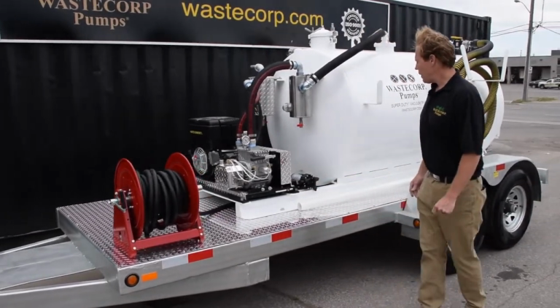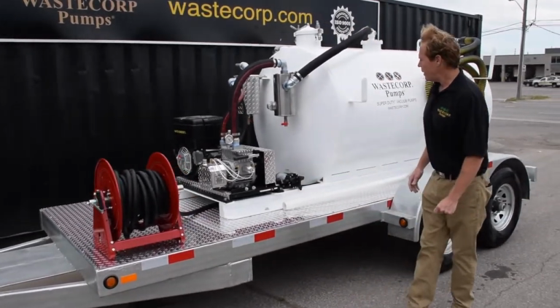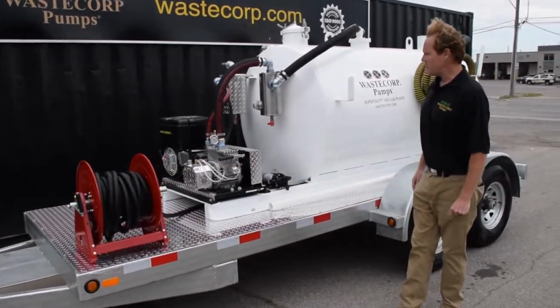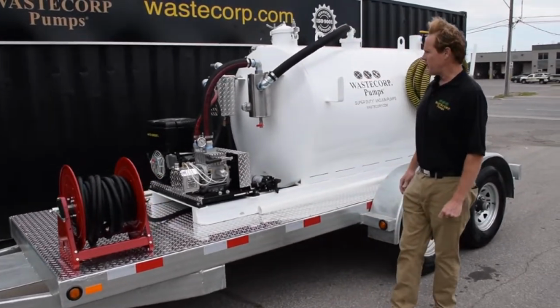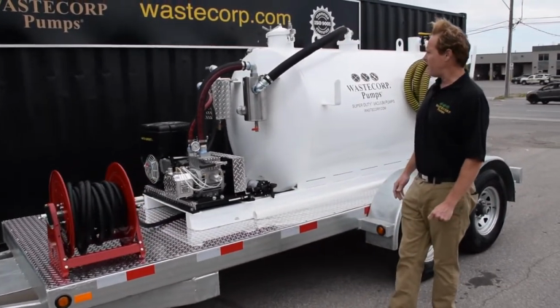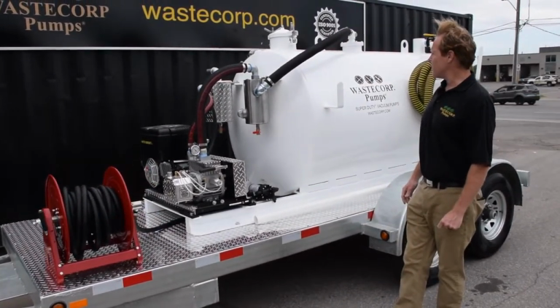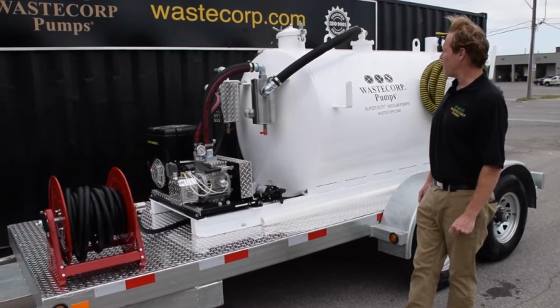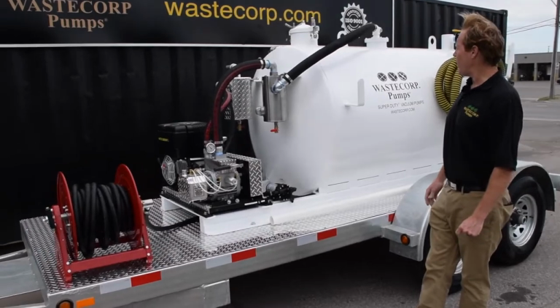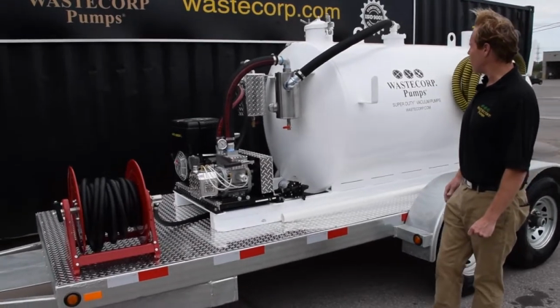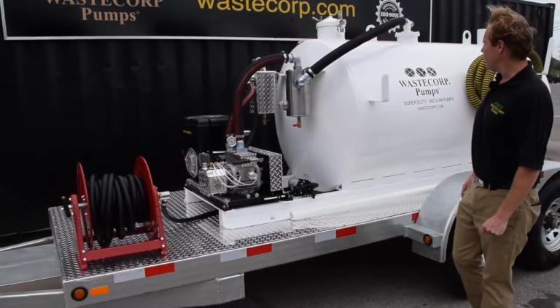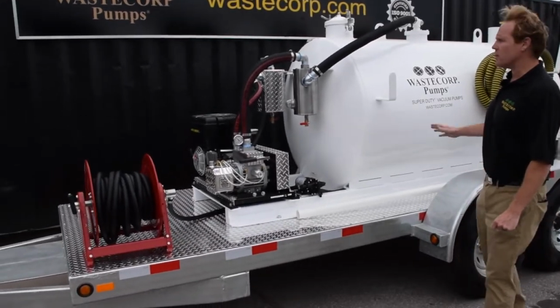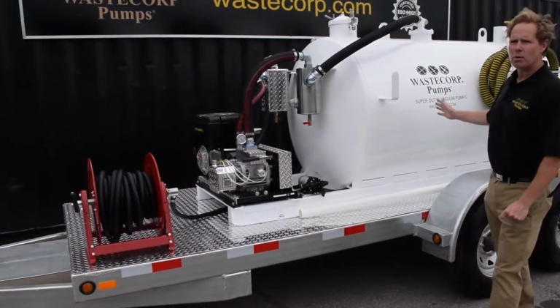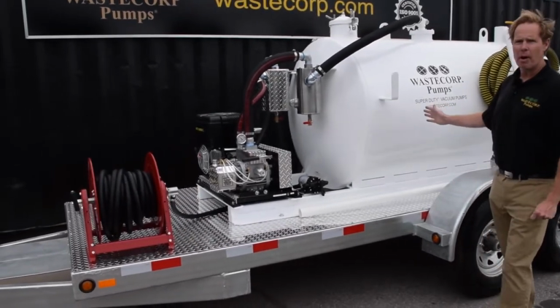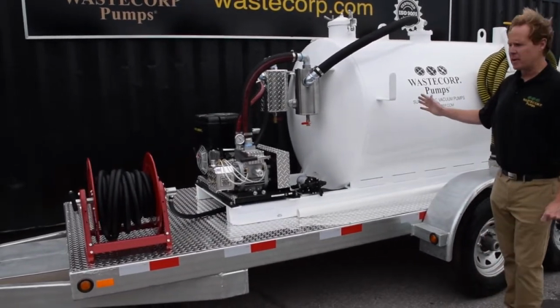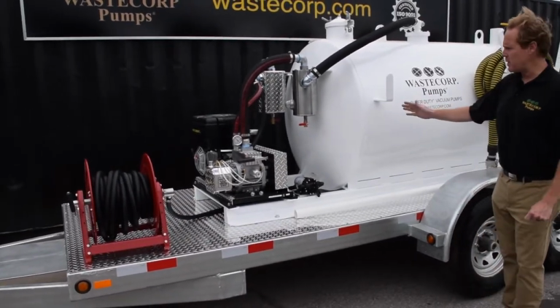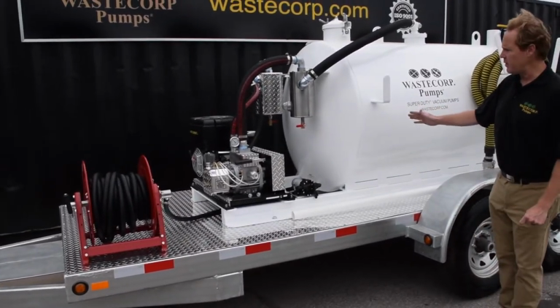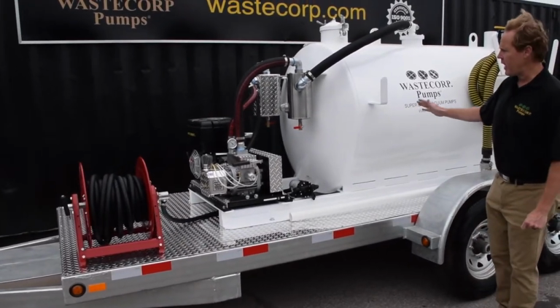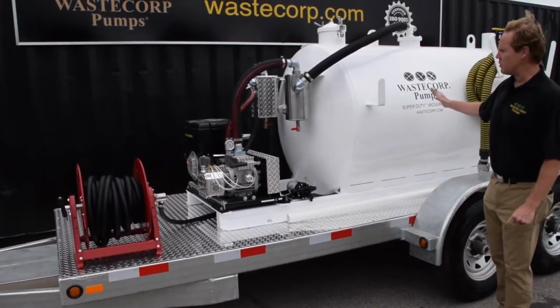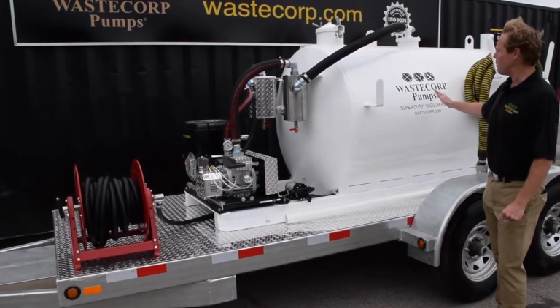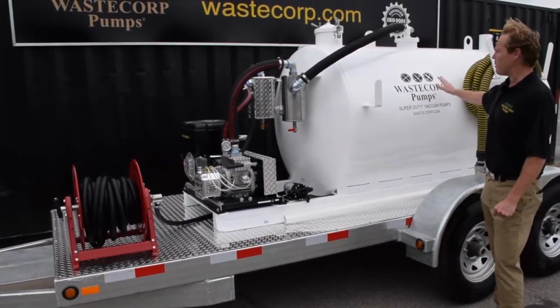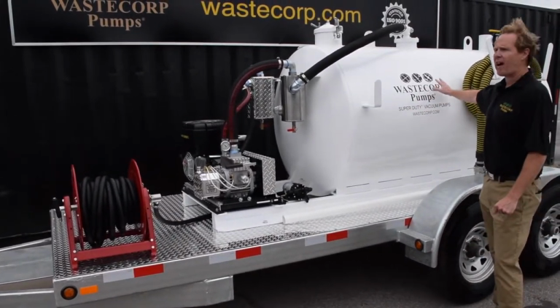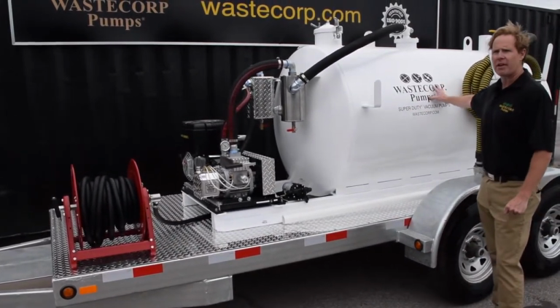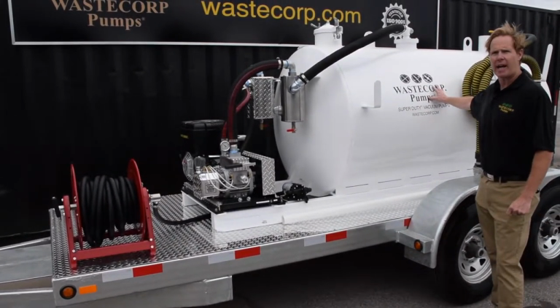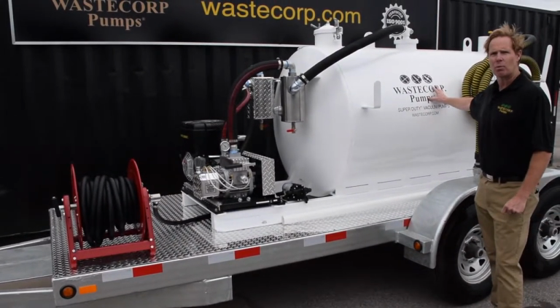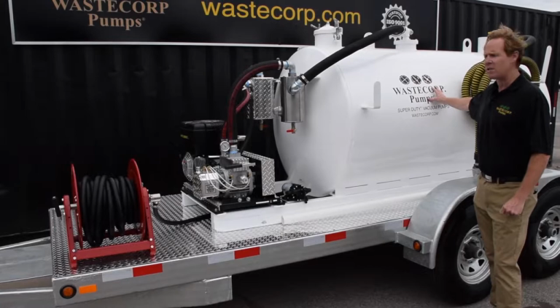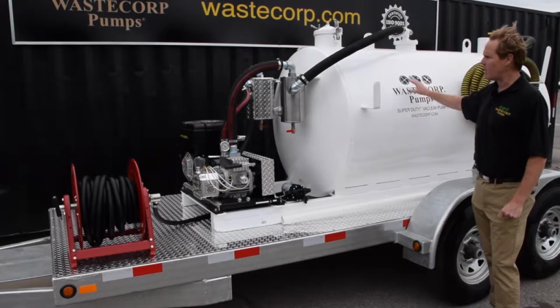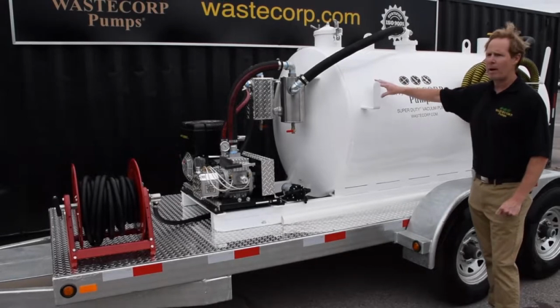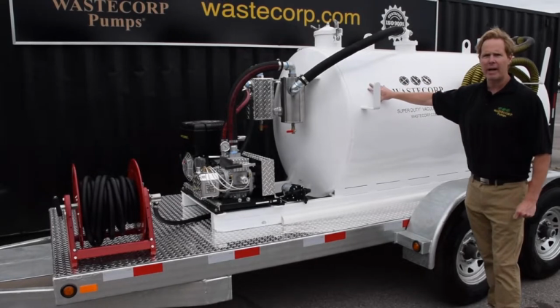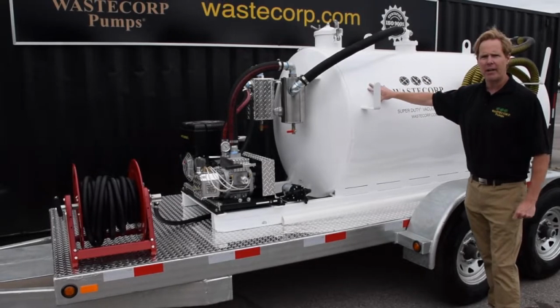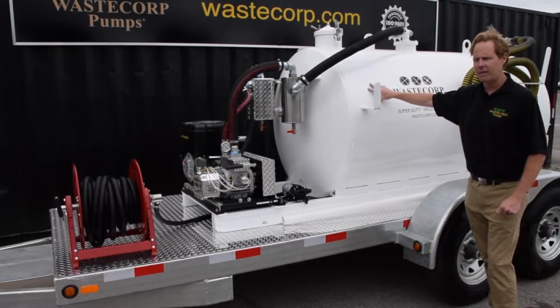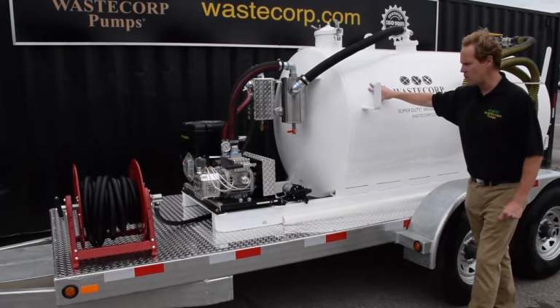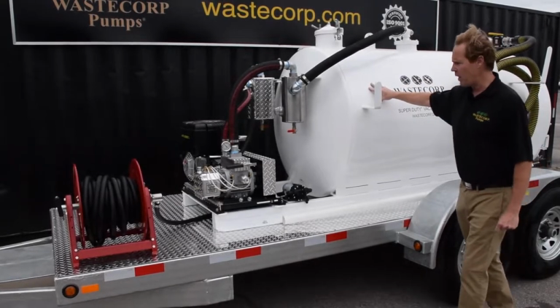One of the key features that we can offer is a dual compartment. This particular unit has a dual compartment: 500 gallon waste by 100 gallon fresh water.